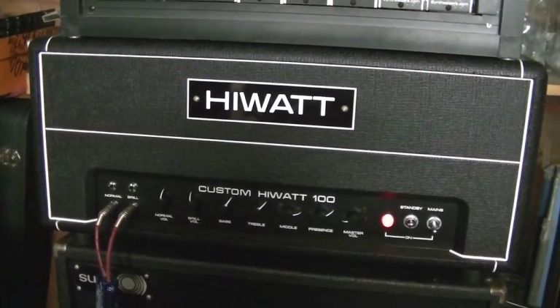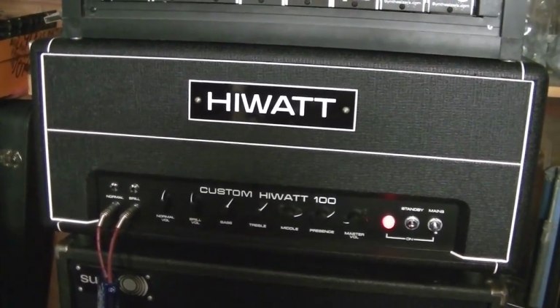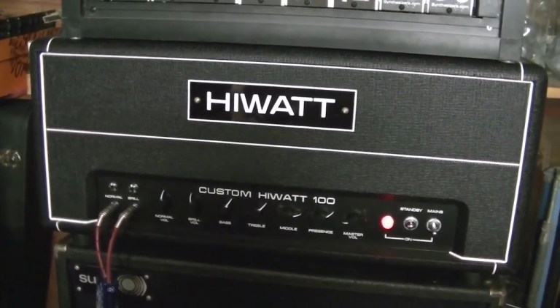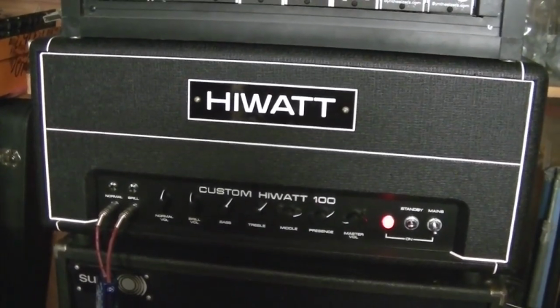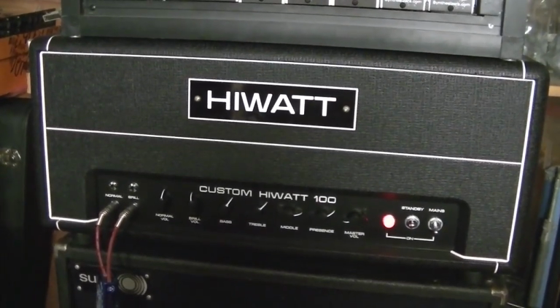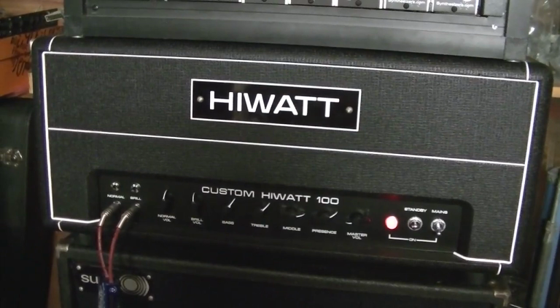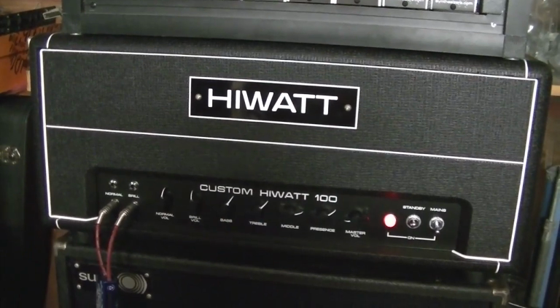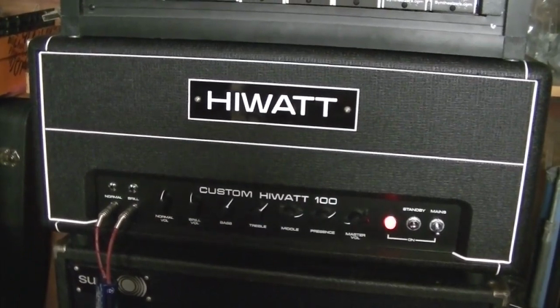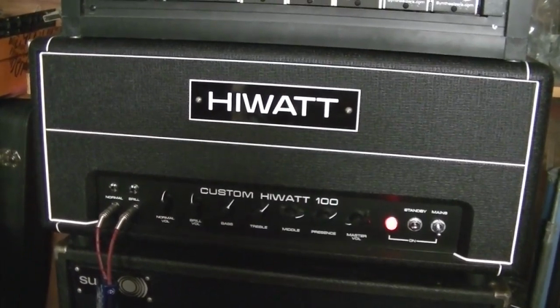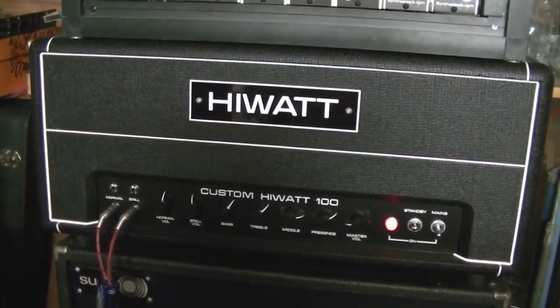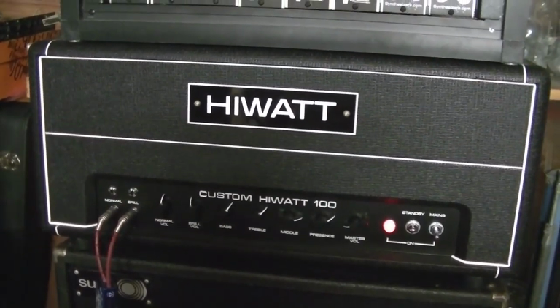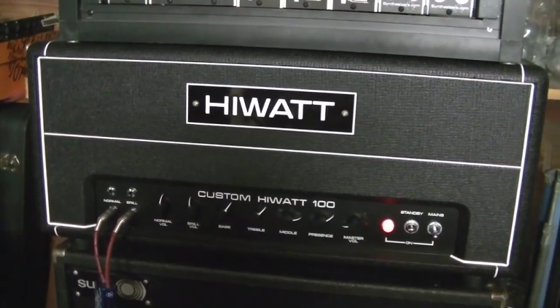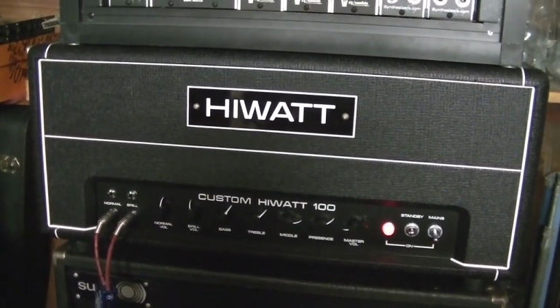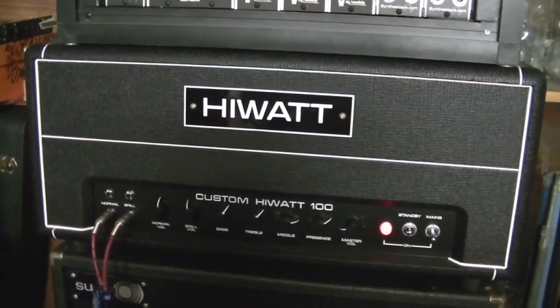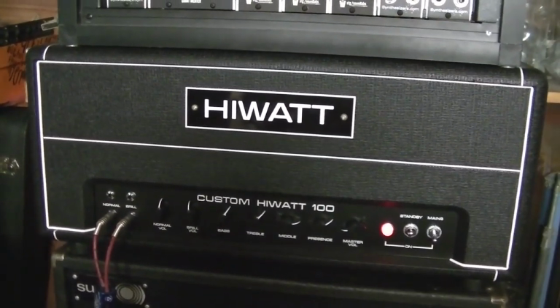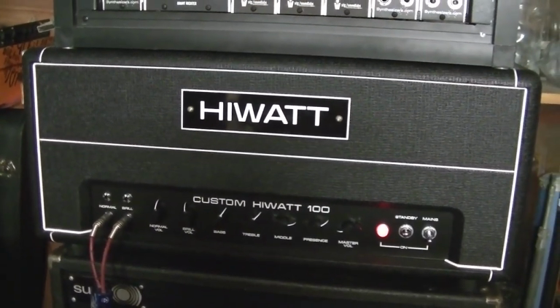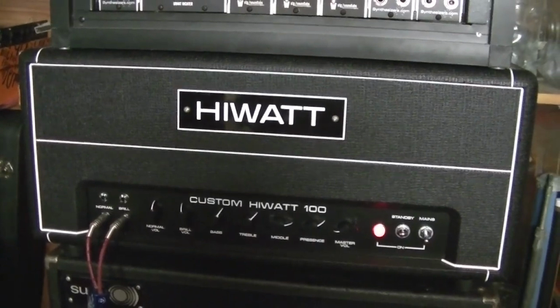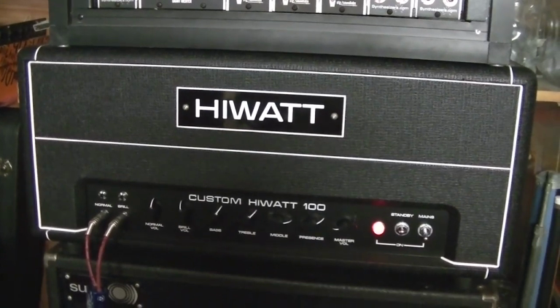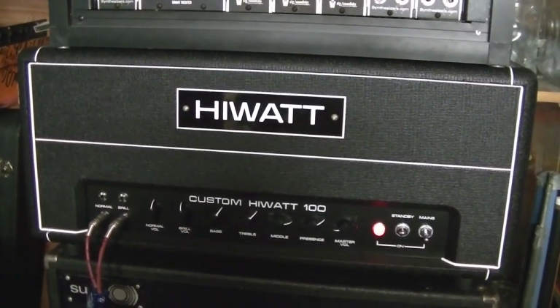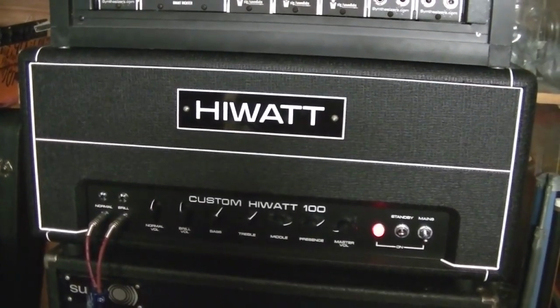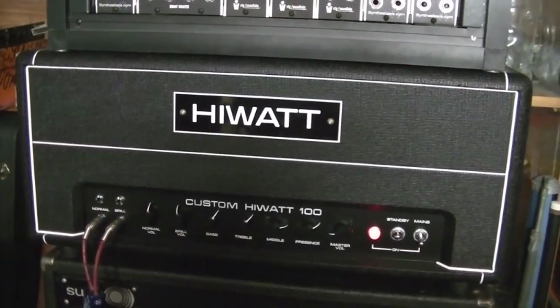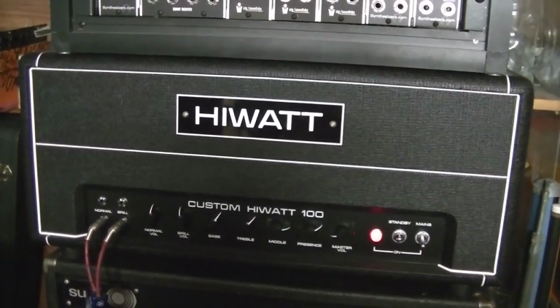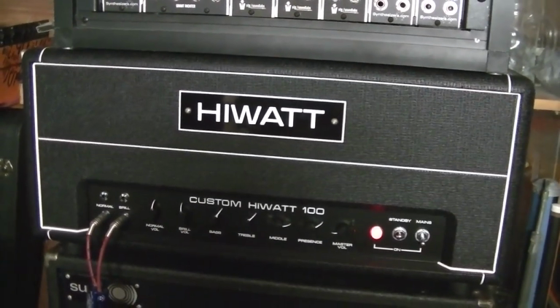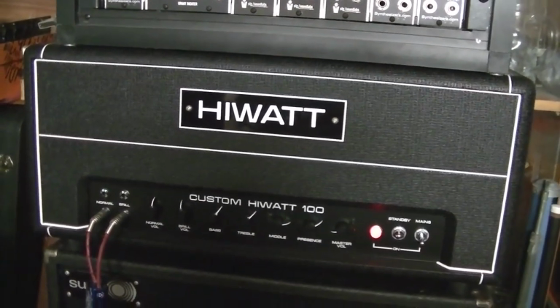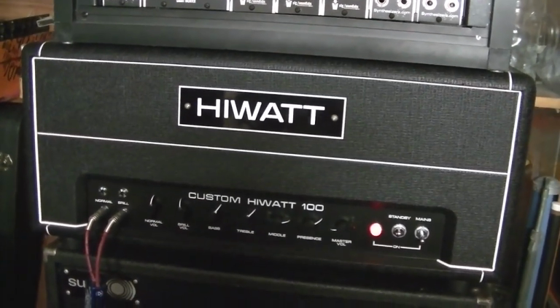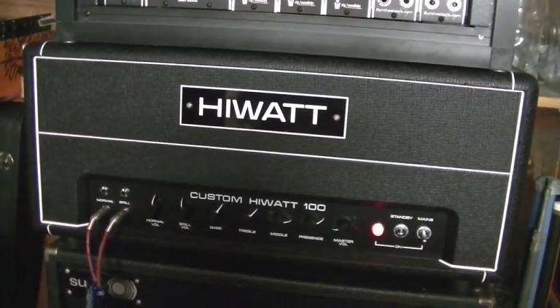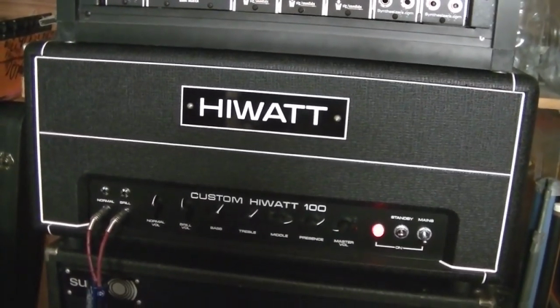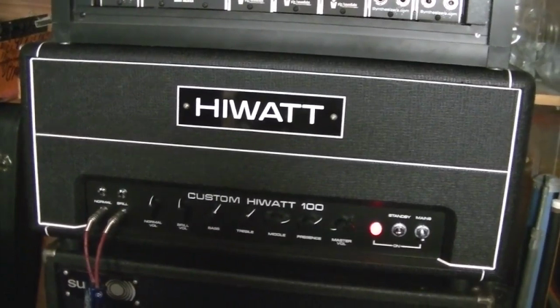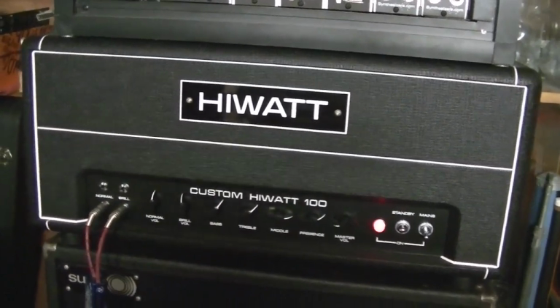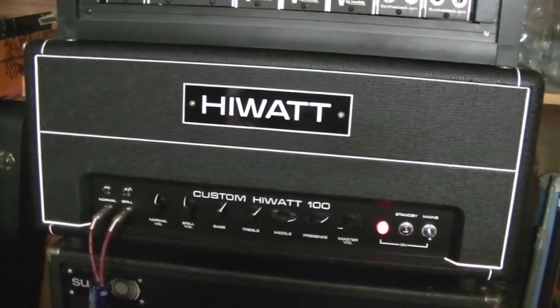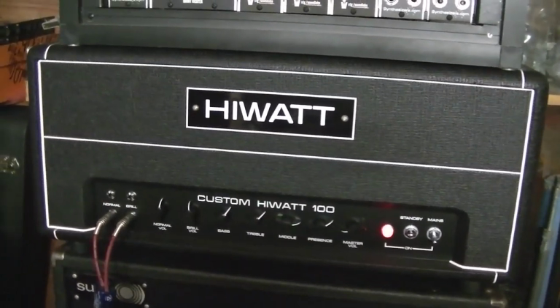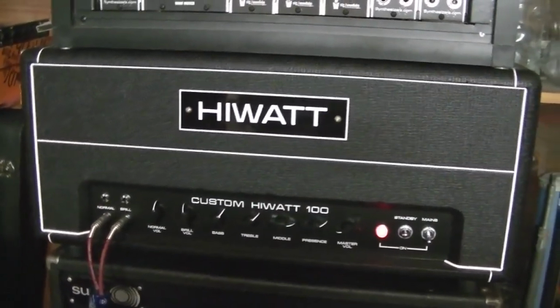I stuck the badge on there because I always wanted a real Hi-Watt. Couldn't afford a vintage one because they fetch massive prices. So pretty much built it myself, wired it myself.